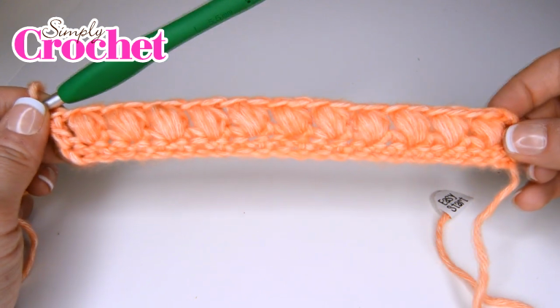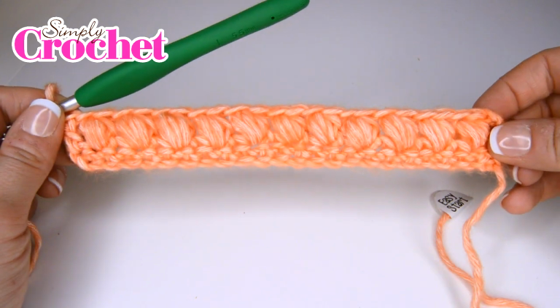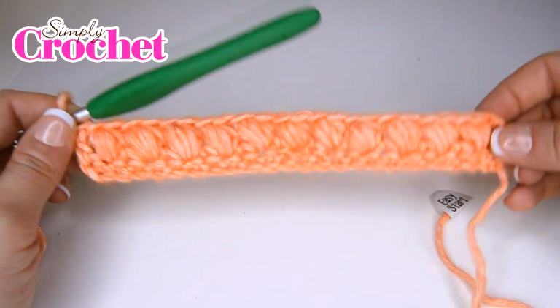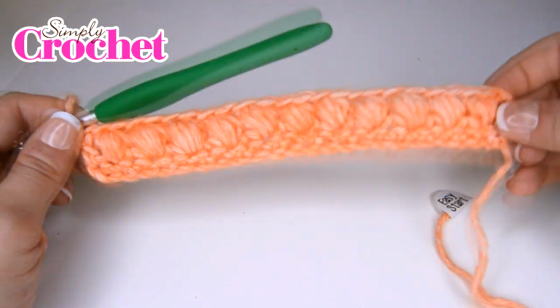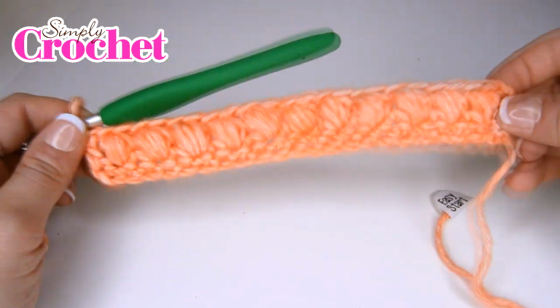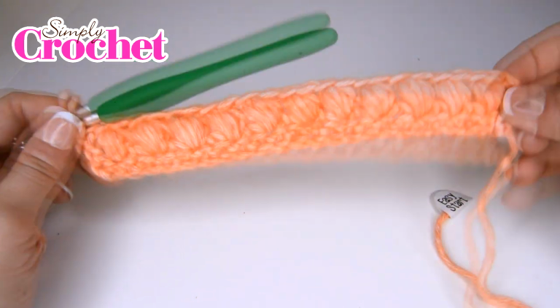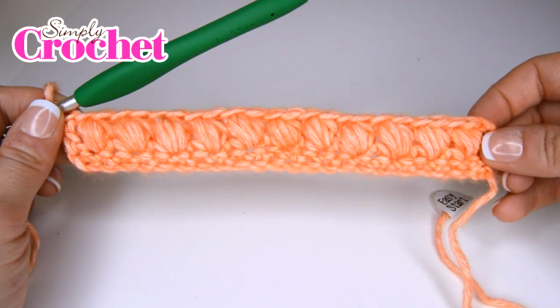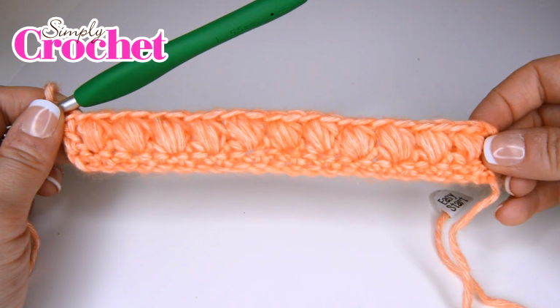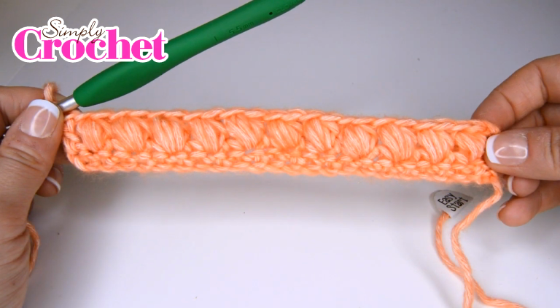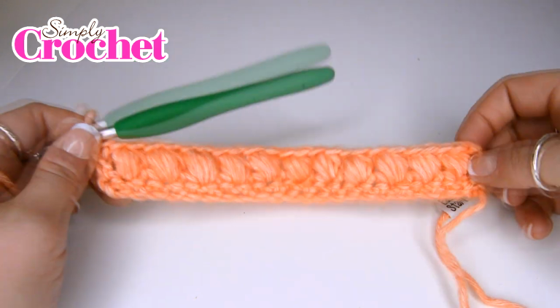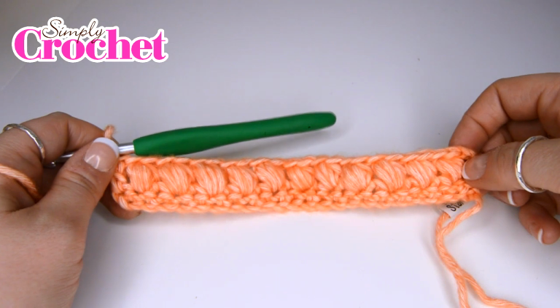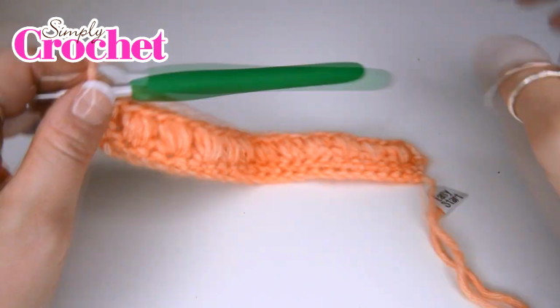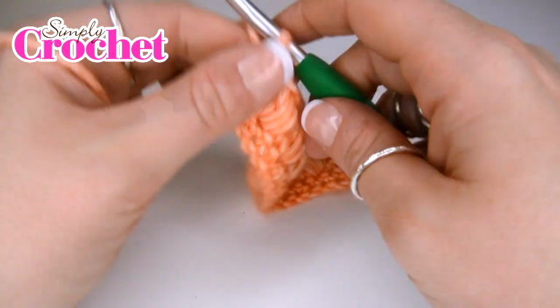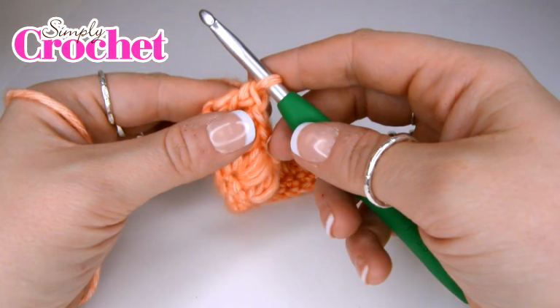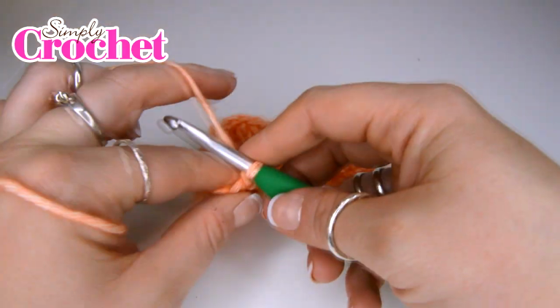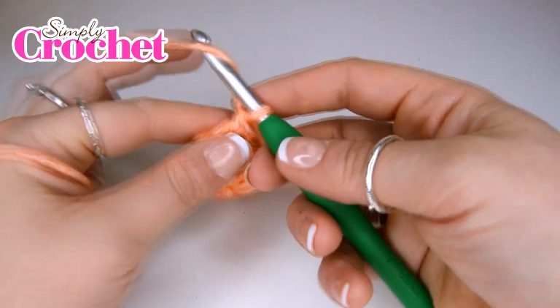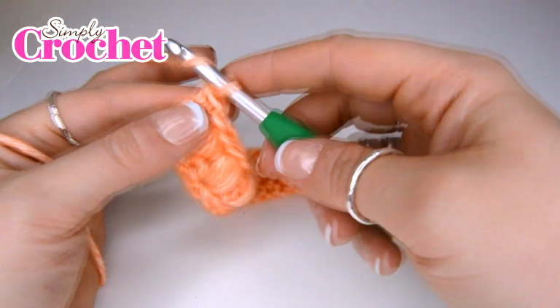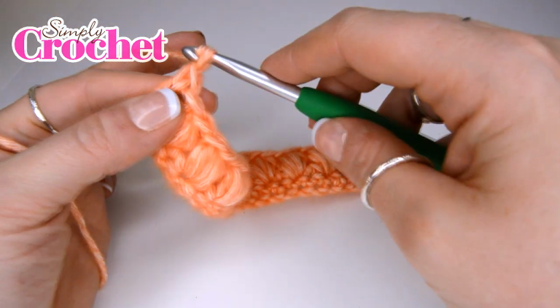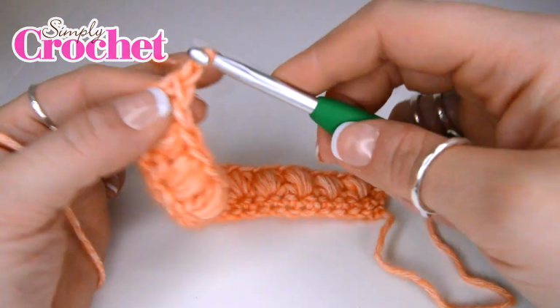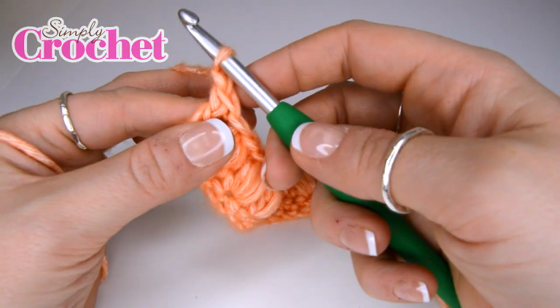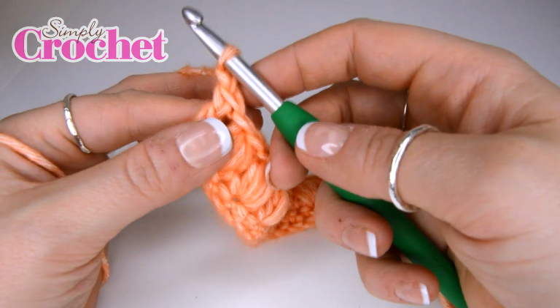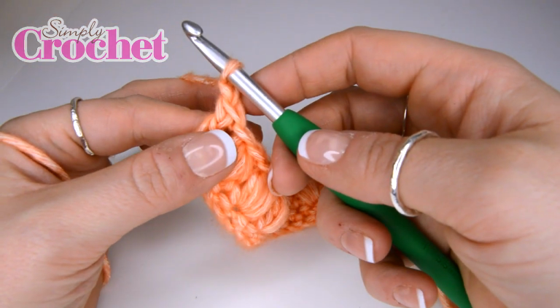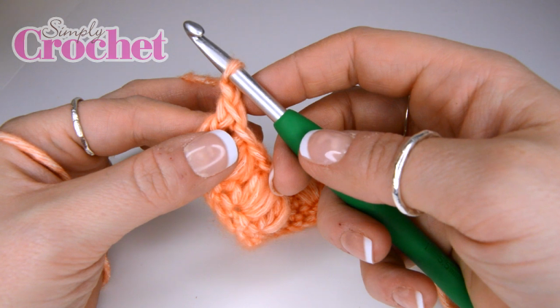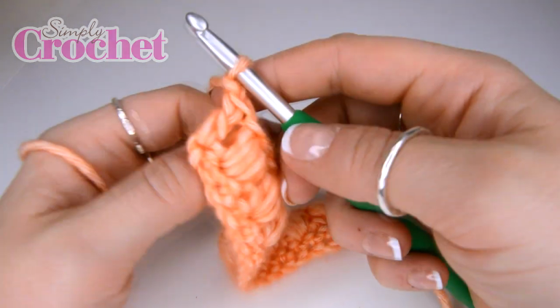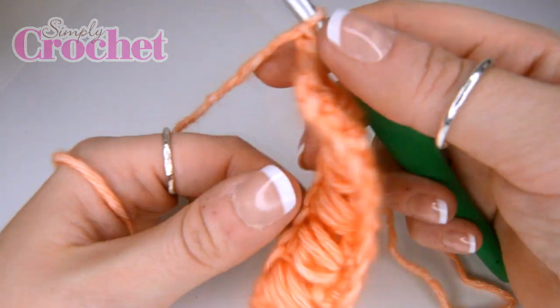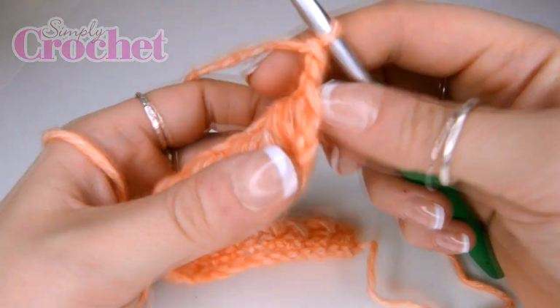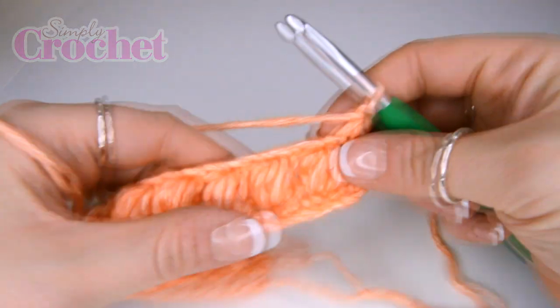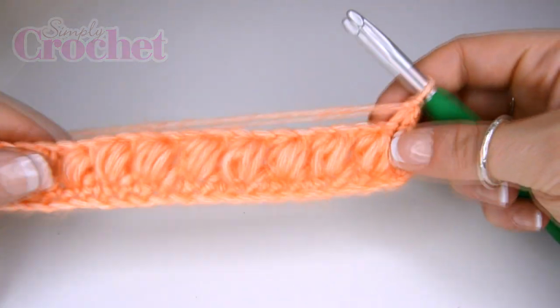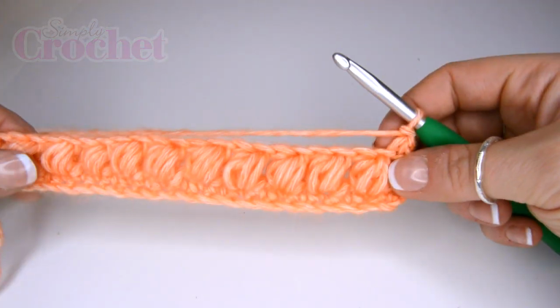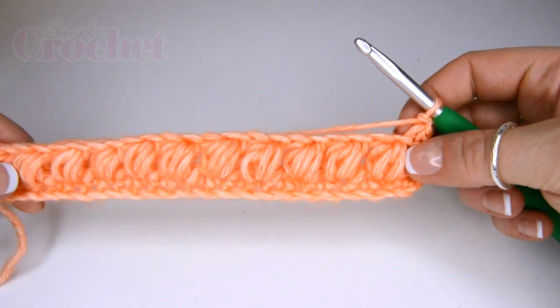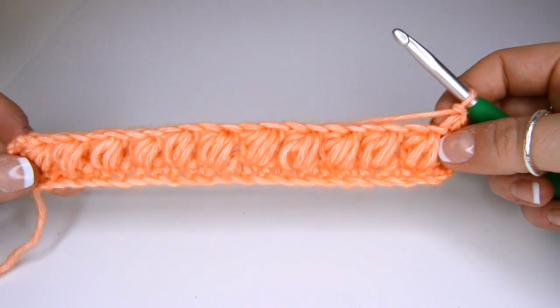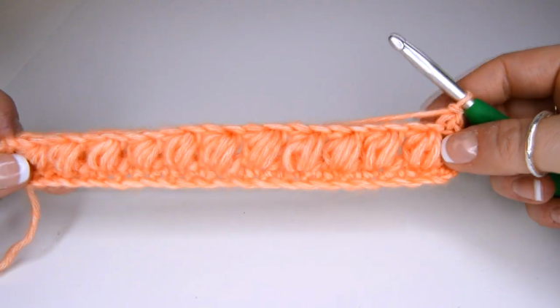There are so many wonderful projects you can do using this fab stitch. You're going to be repeating these two rows until you reach the height stated in issue 75, and then you are done with your puff stitch square and you can add it to your lovely sampler blanket.